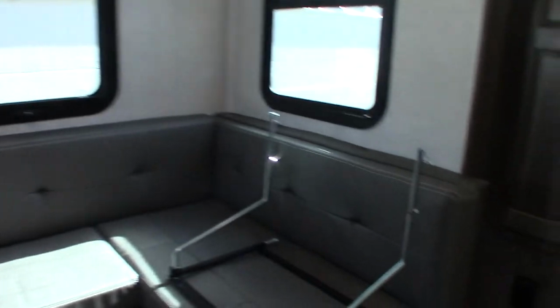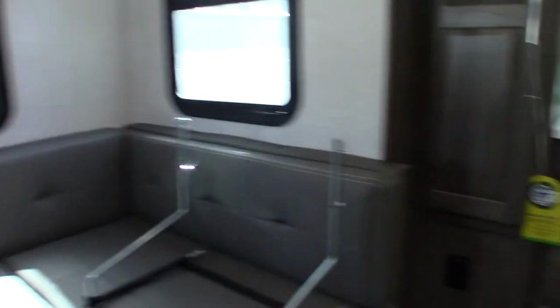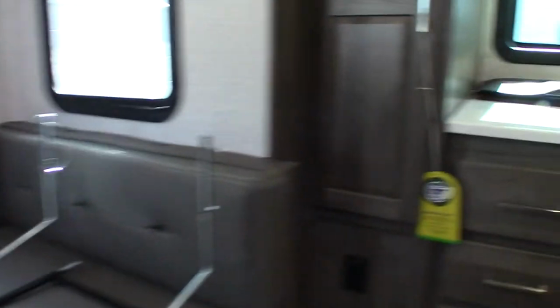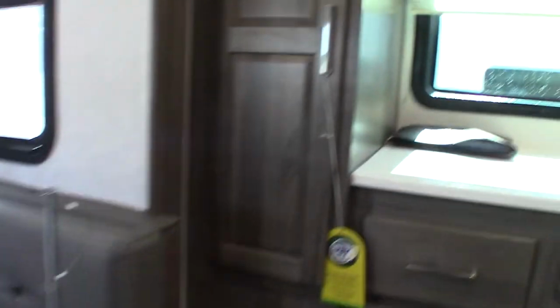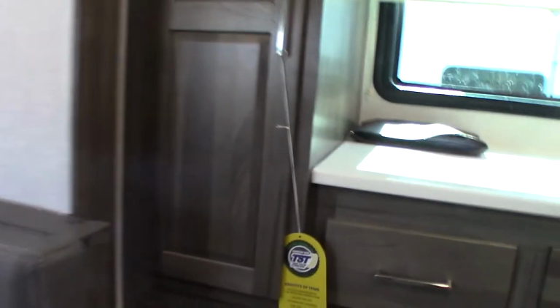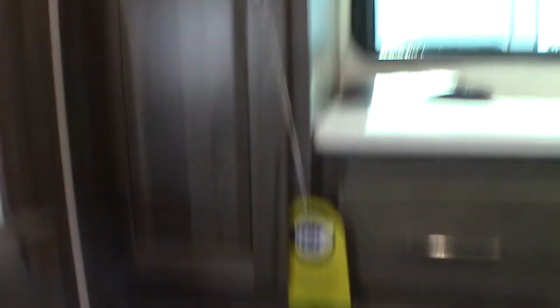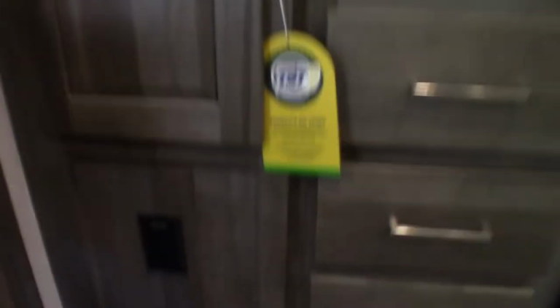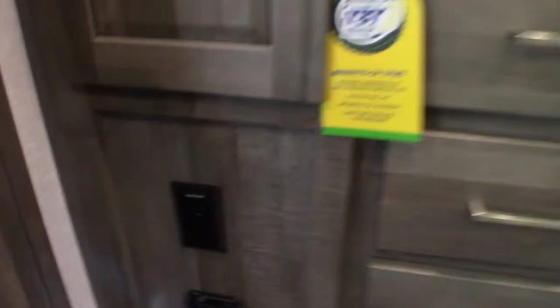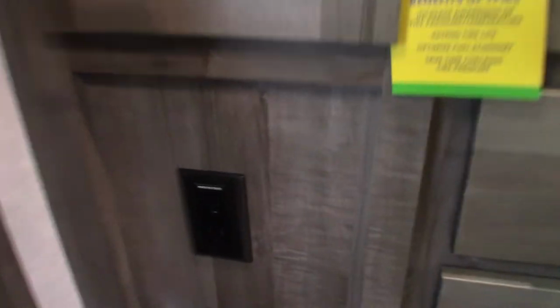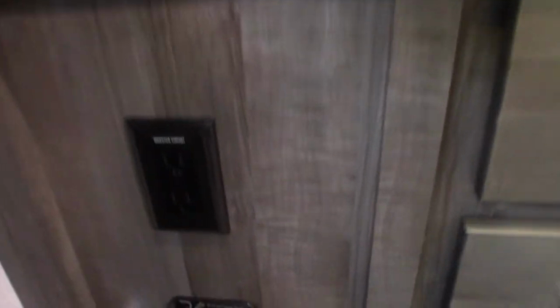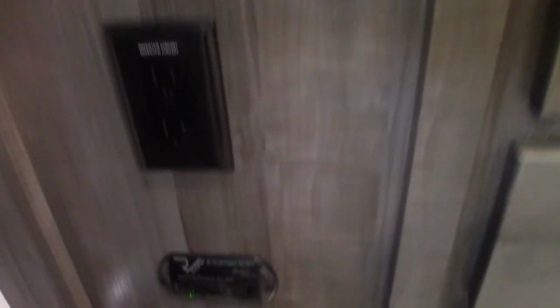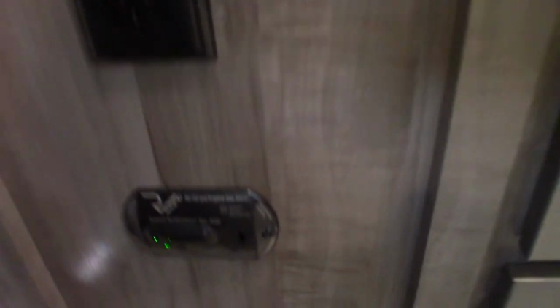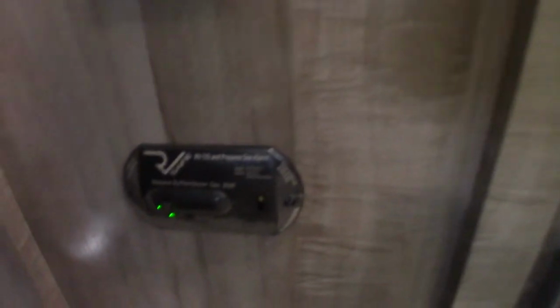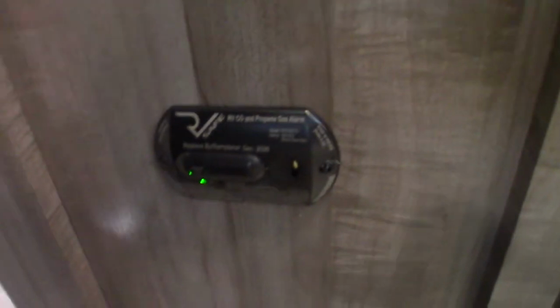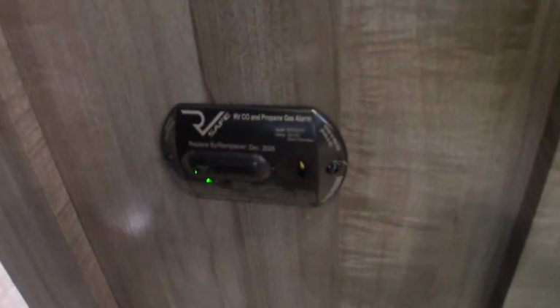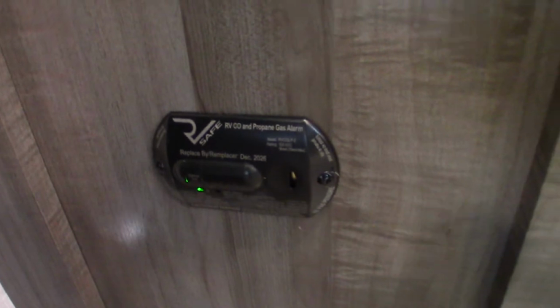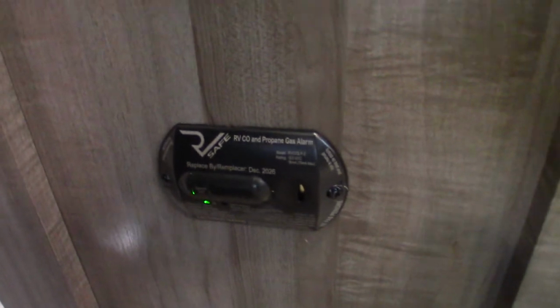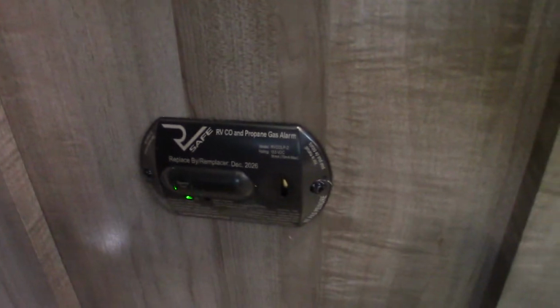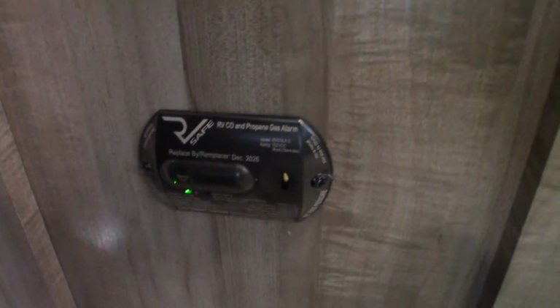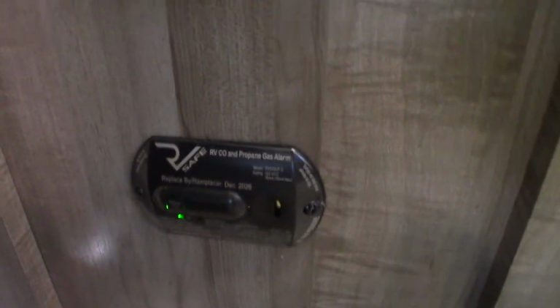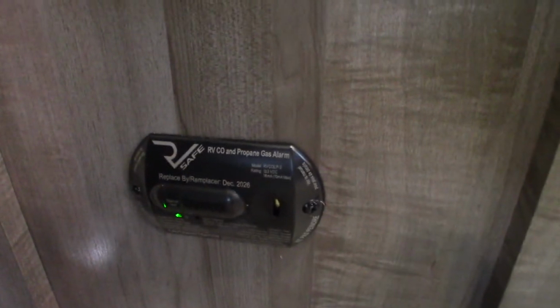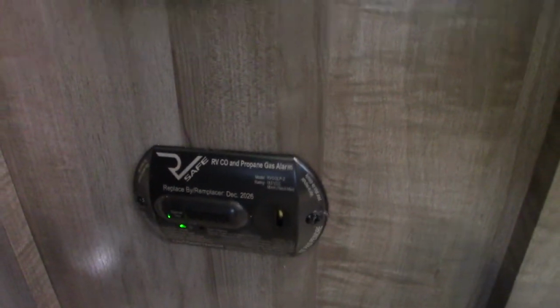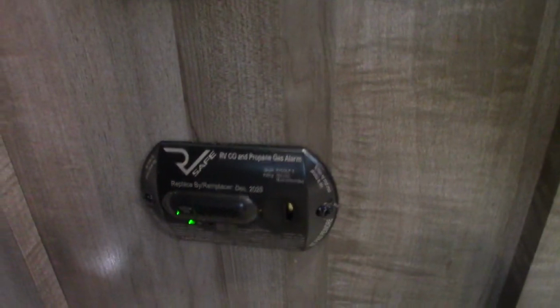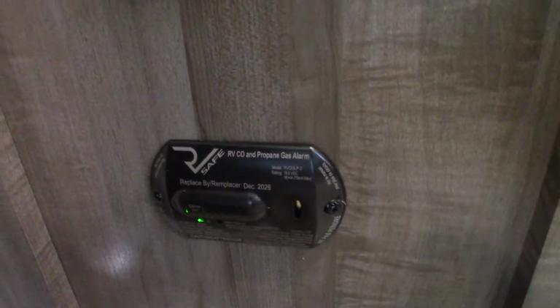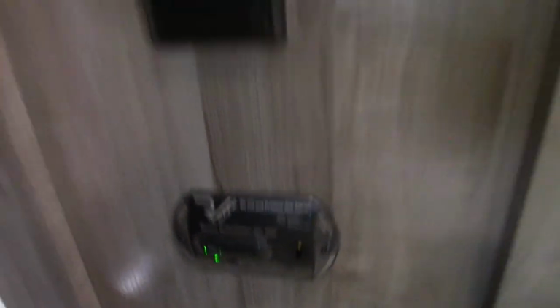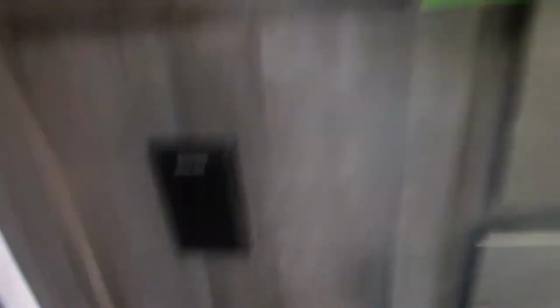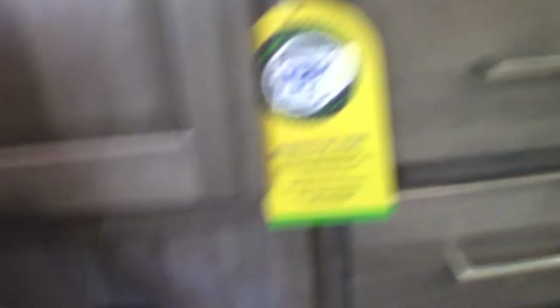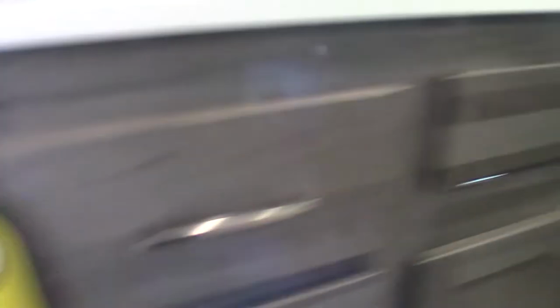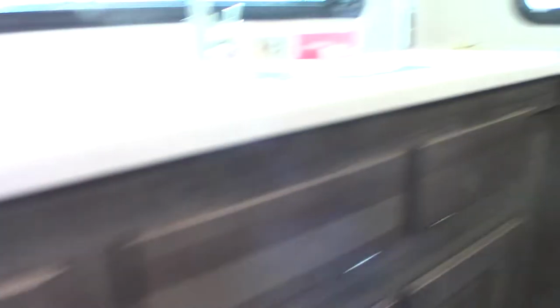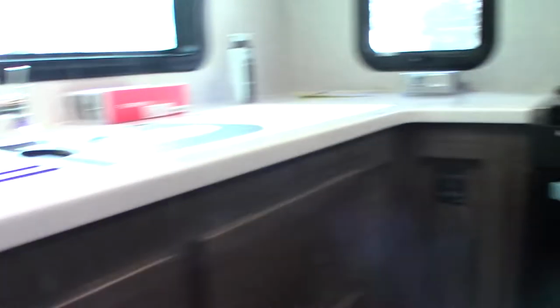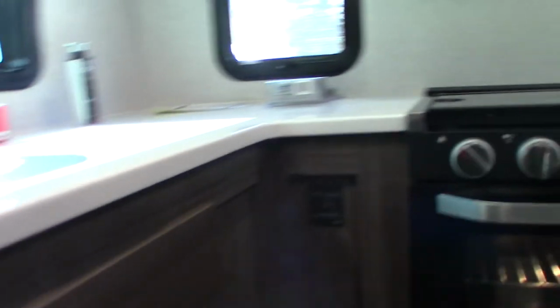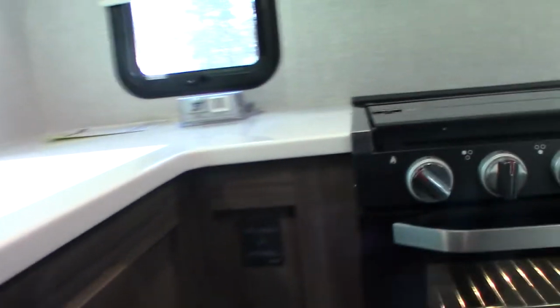This is your carbon monoxide and LP gas detector. If it beeps very slowly, it's telling you your battery's low. There are three different things it can indicate.